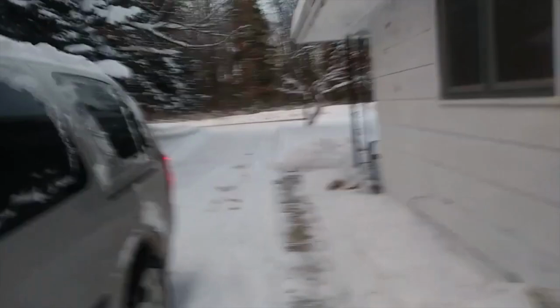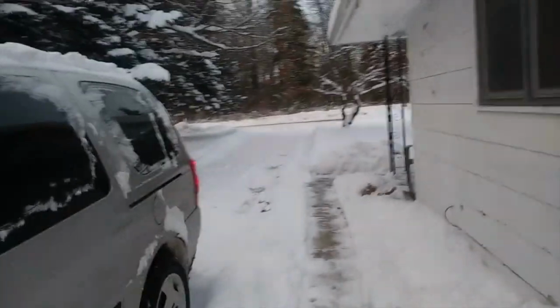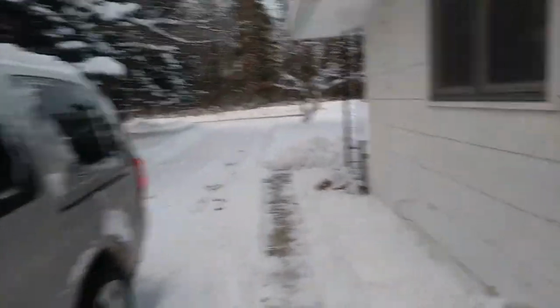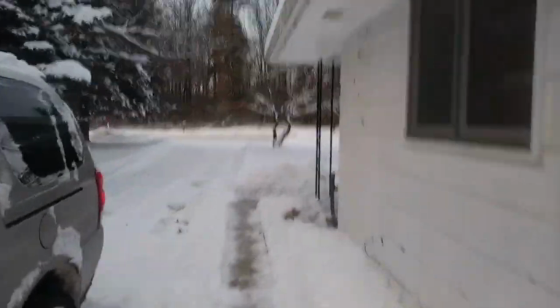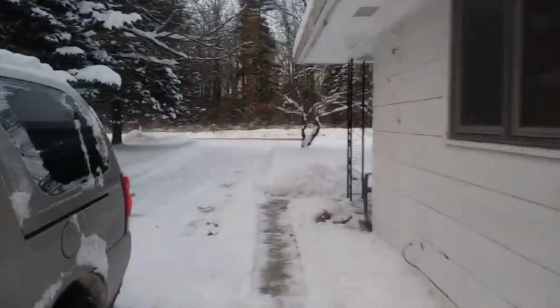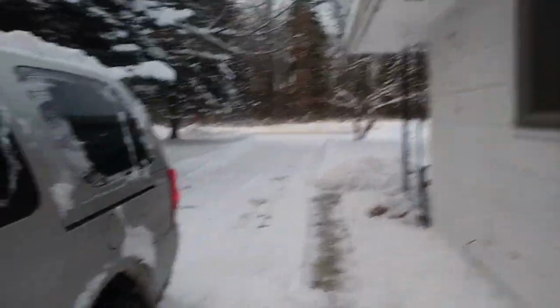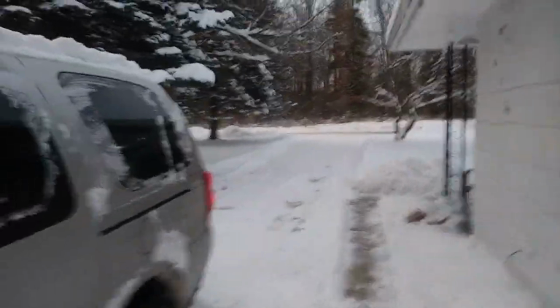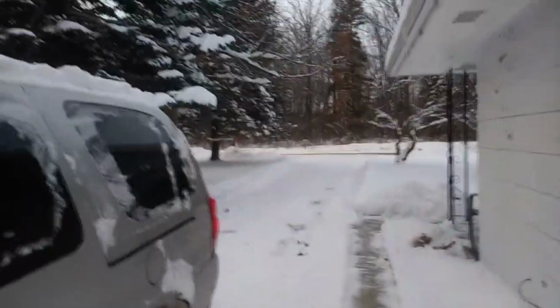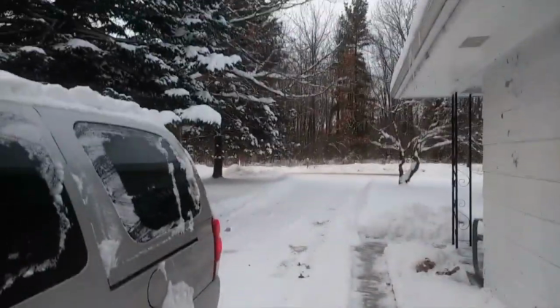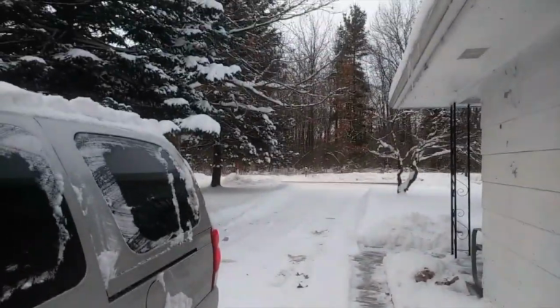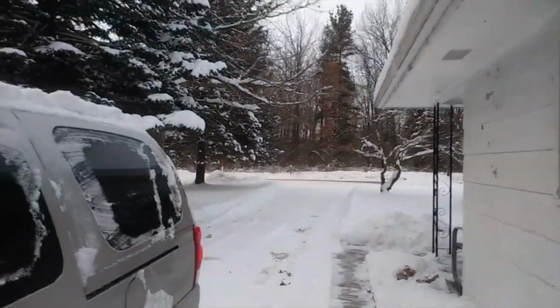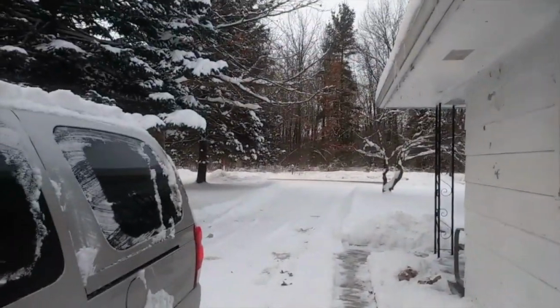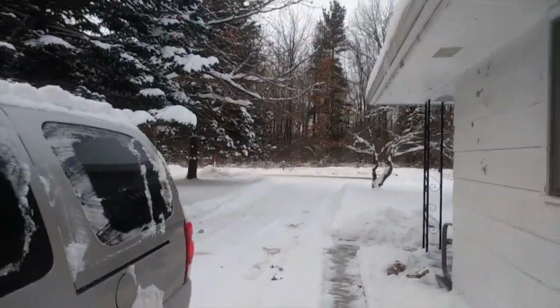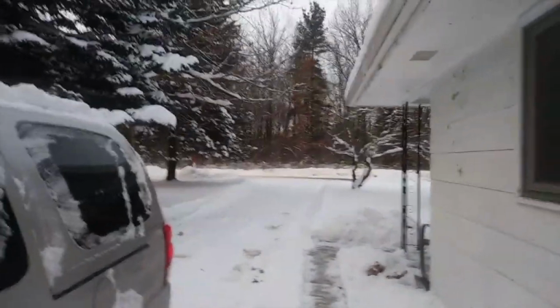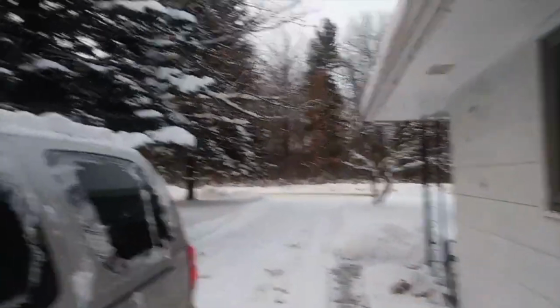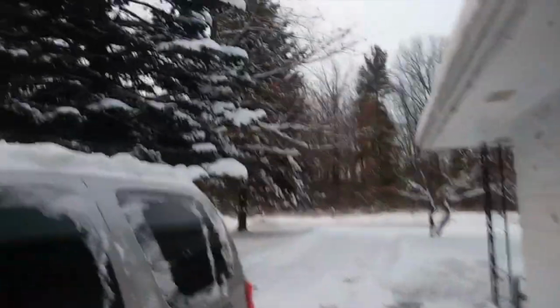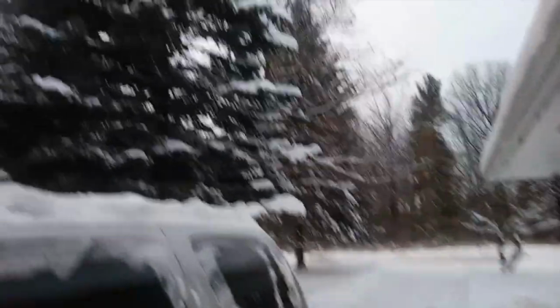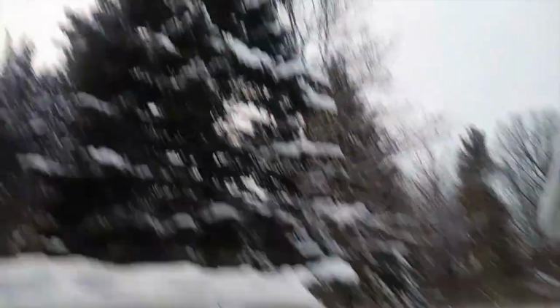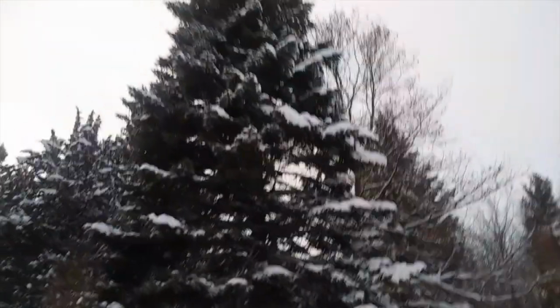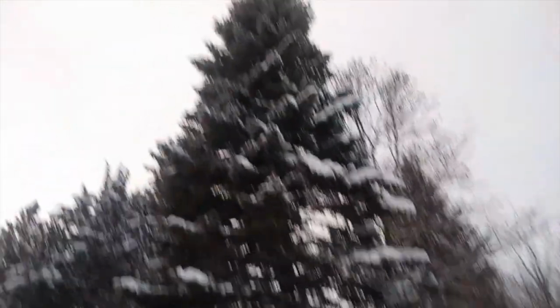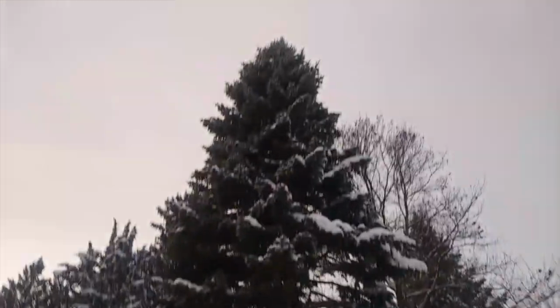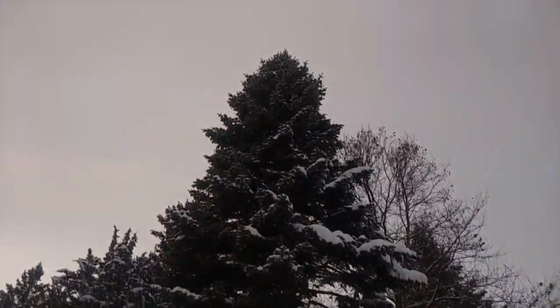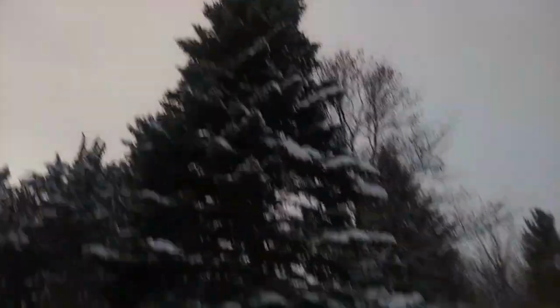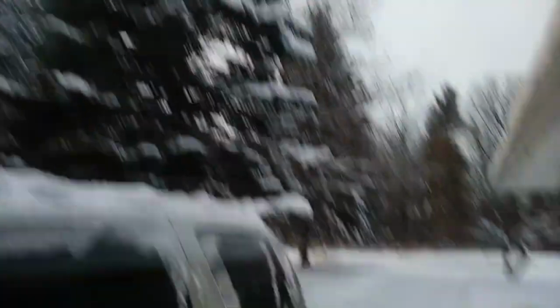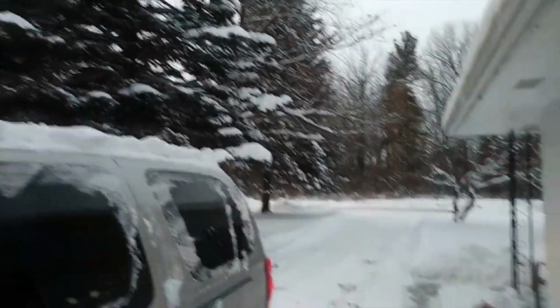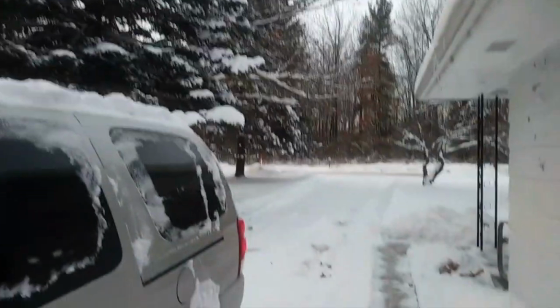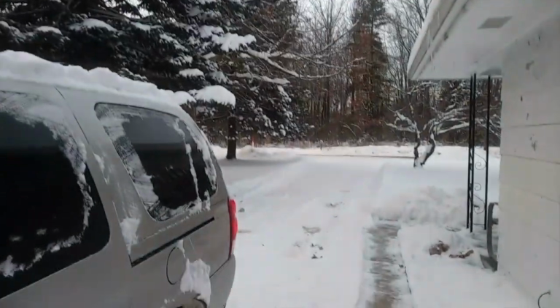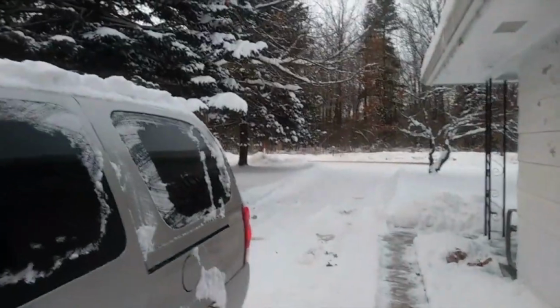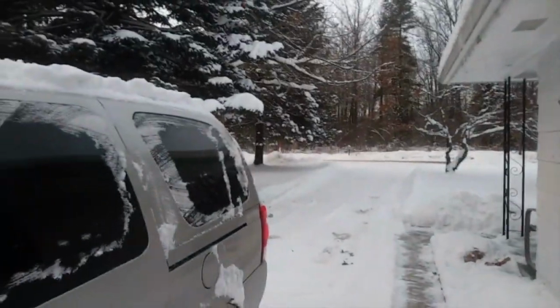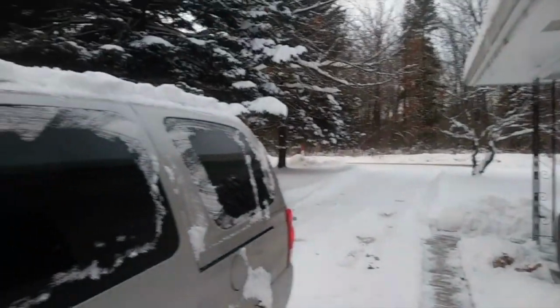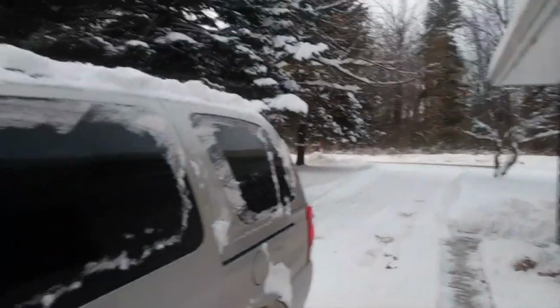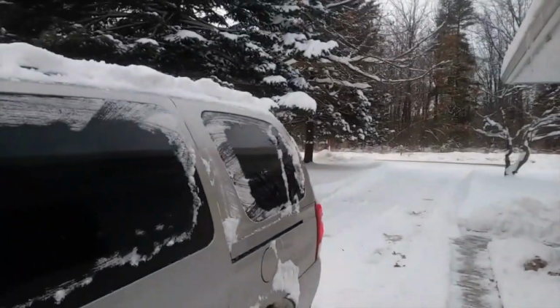They're talking about a warm-up coming this week — maybe getting up to about 40 degrees sometime later this week. So a lot of snow is going to melt. But anyways, this is winter in Michigan. I'll see you later.